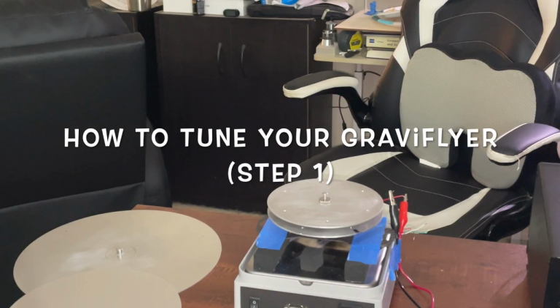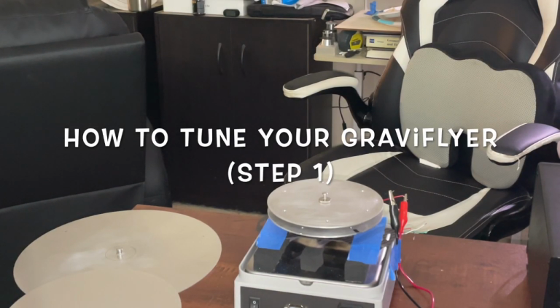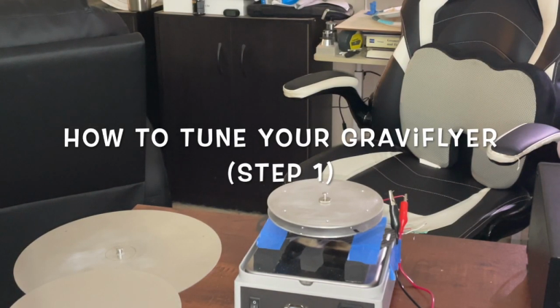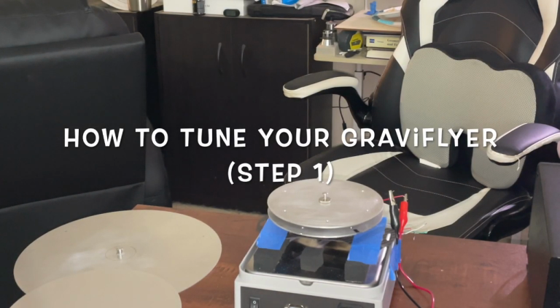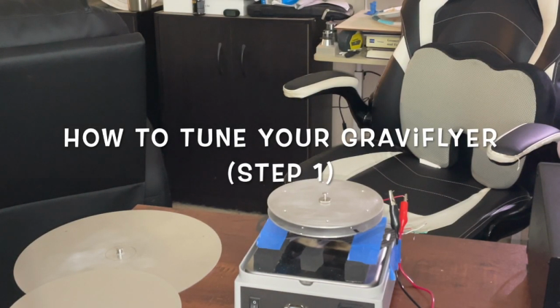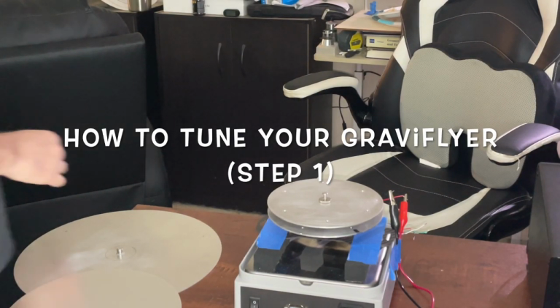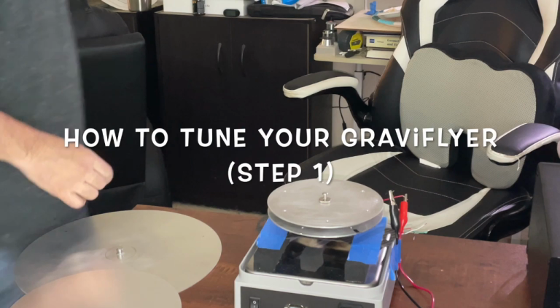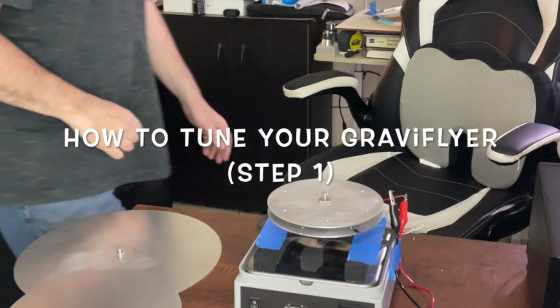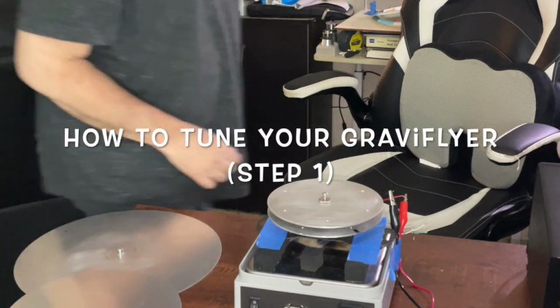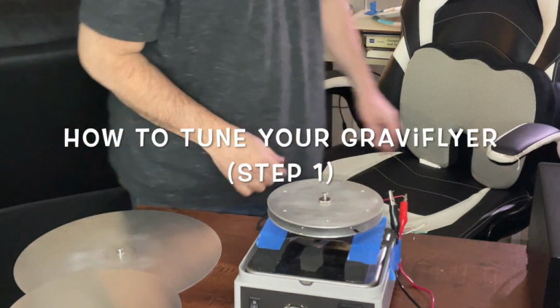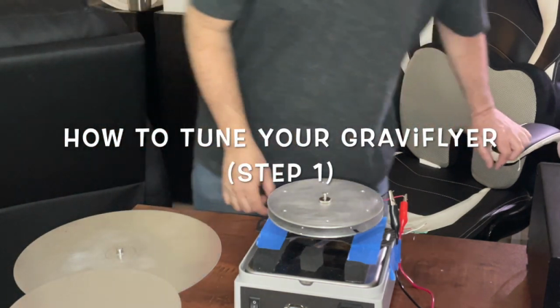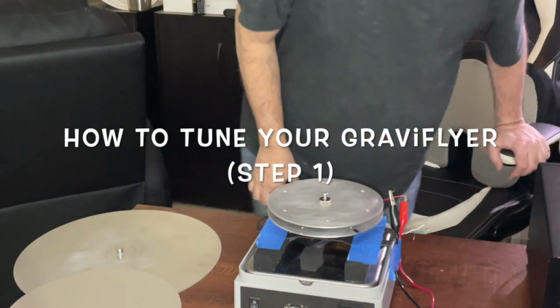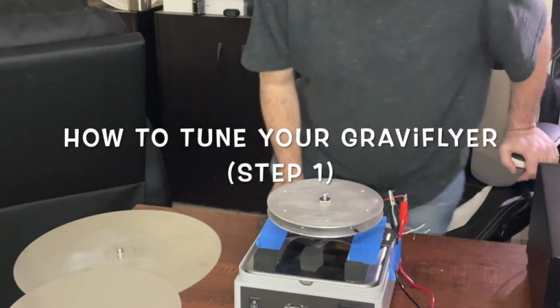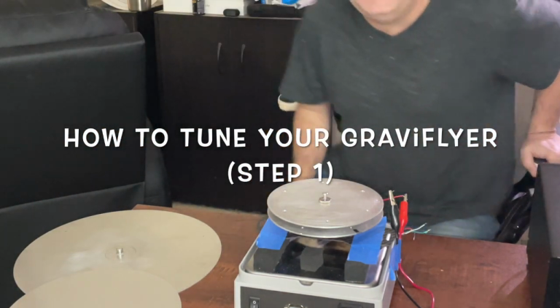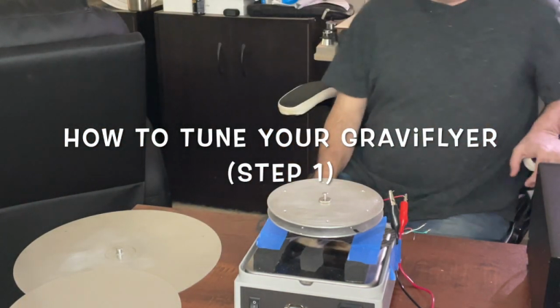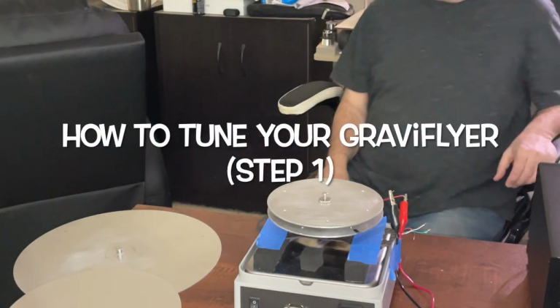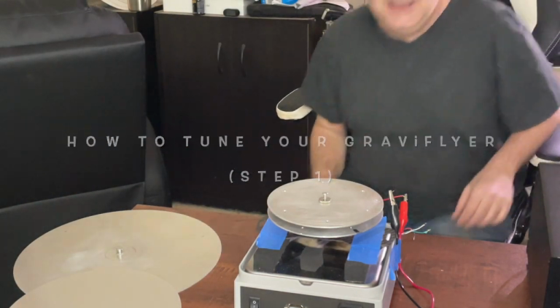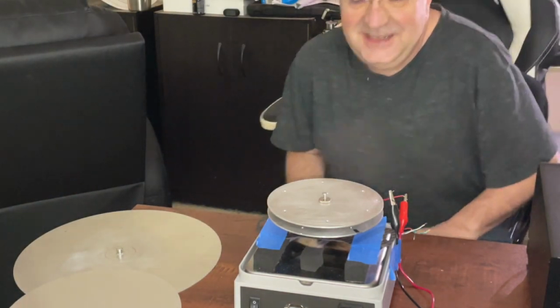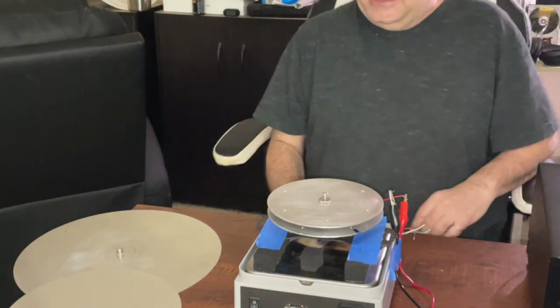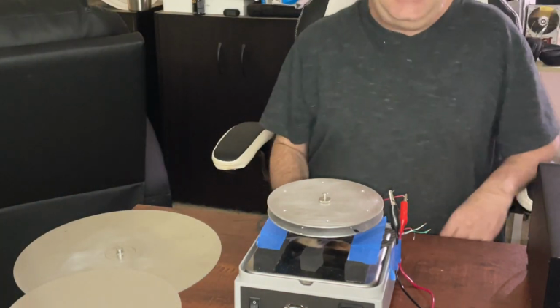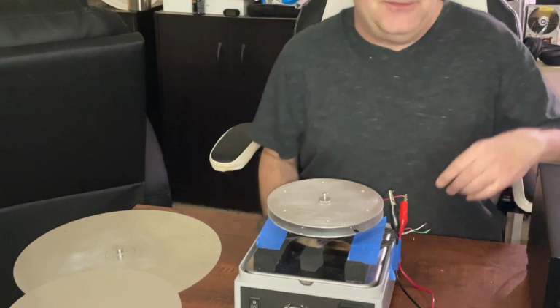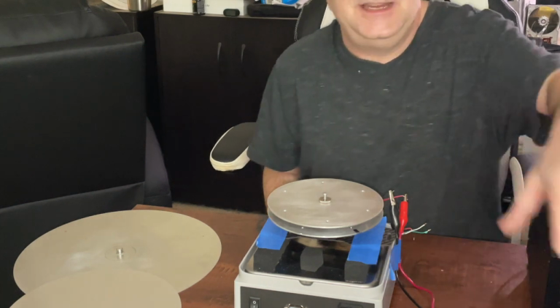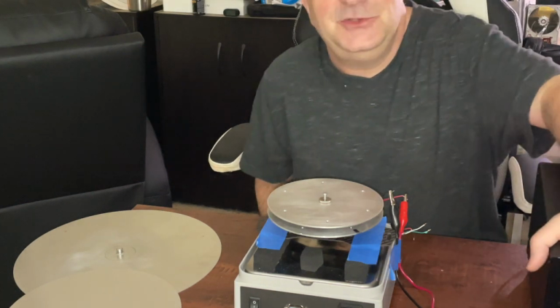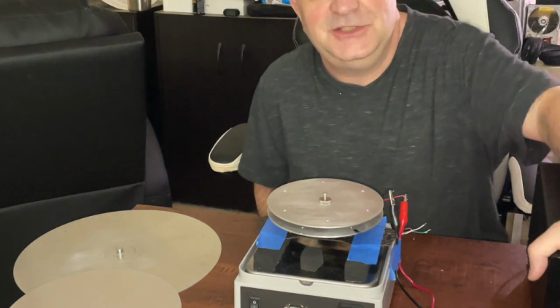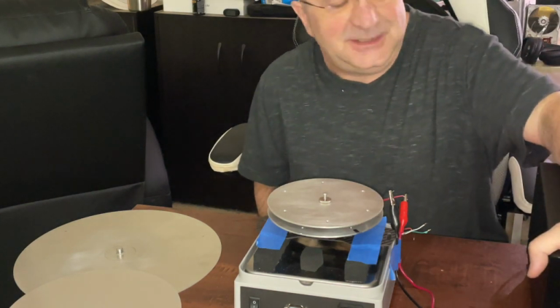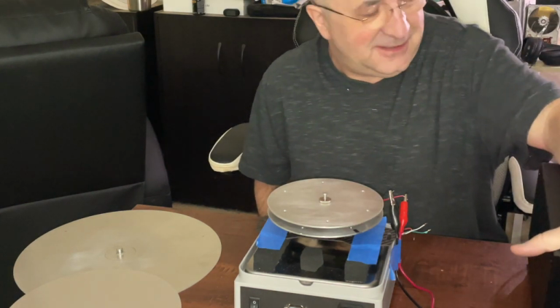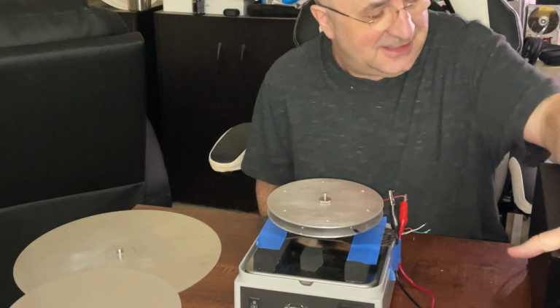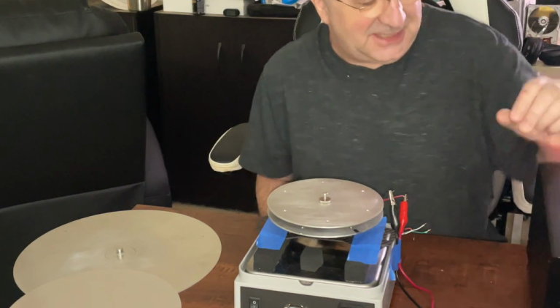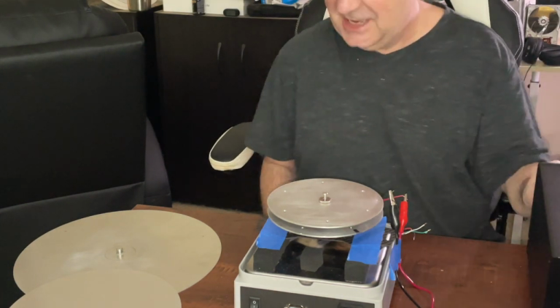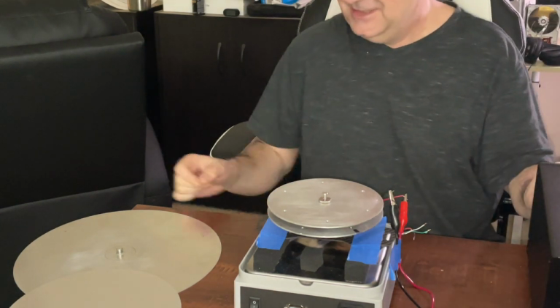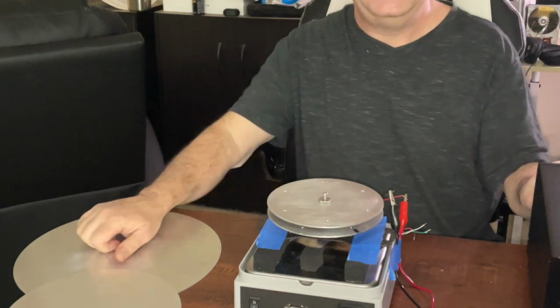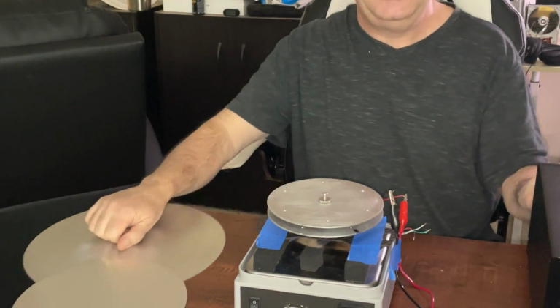Everybody asks how to tune a Graviflyer. Honestly, I don't know, but I think I might have invented a new musical instrument. Check this out. This is too cool.